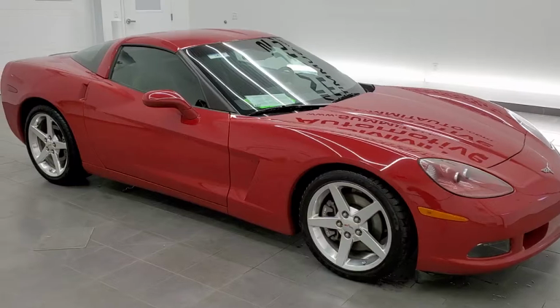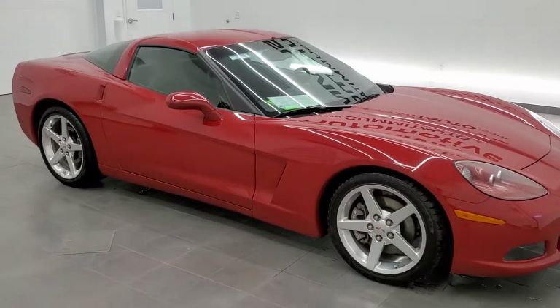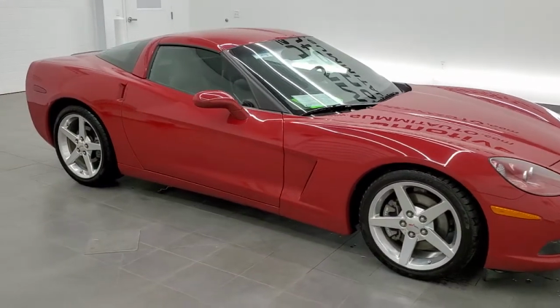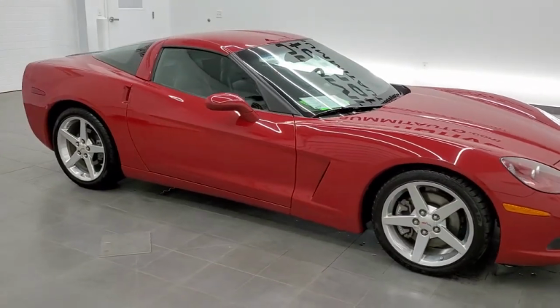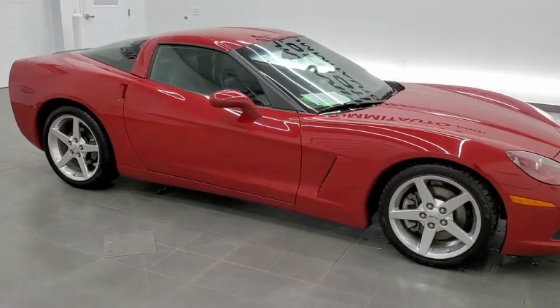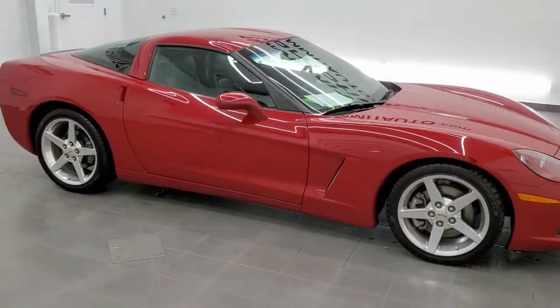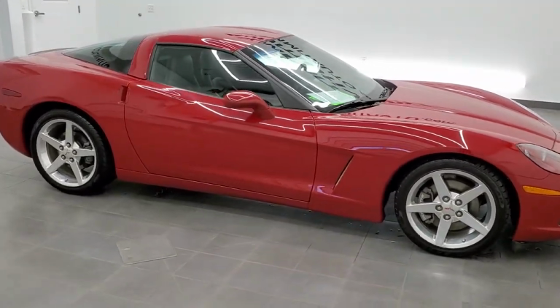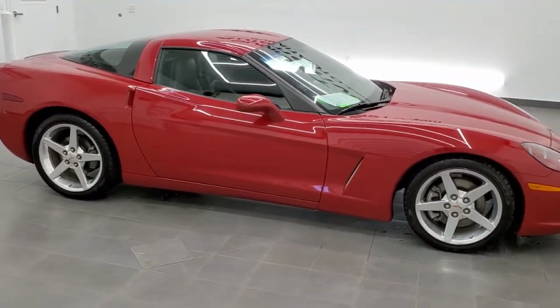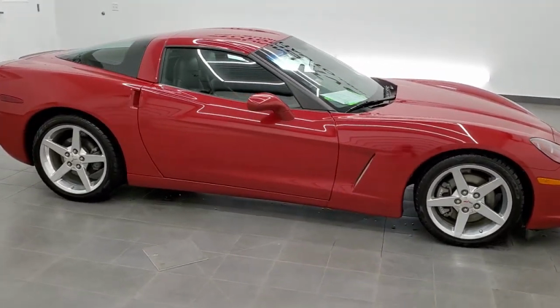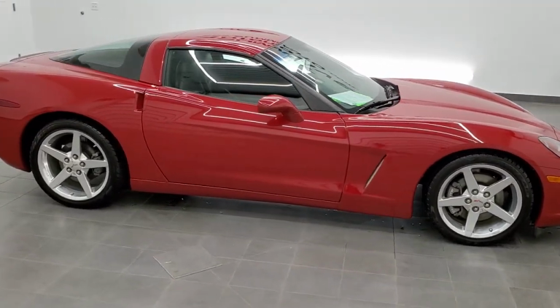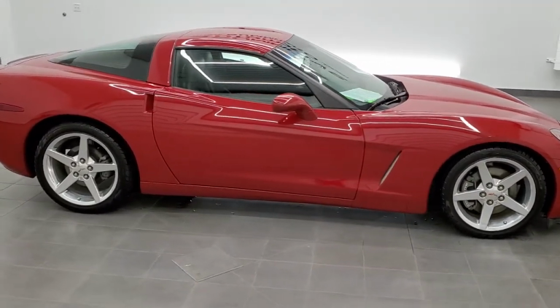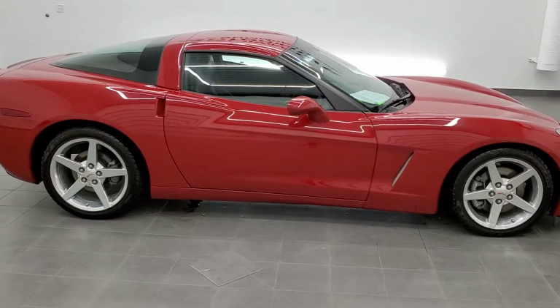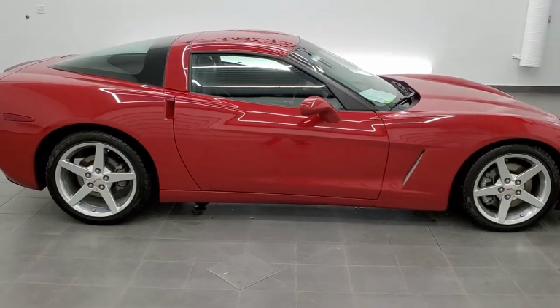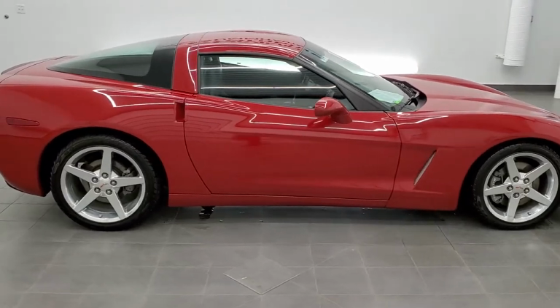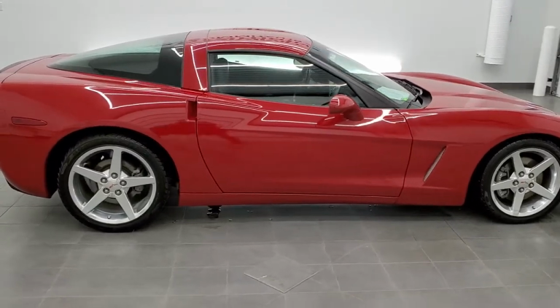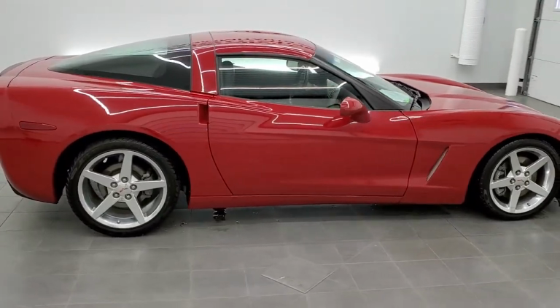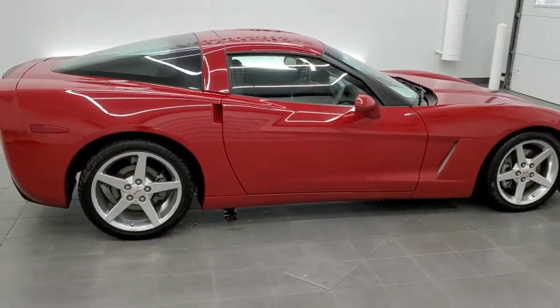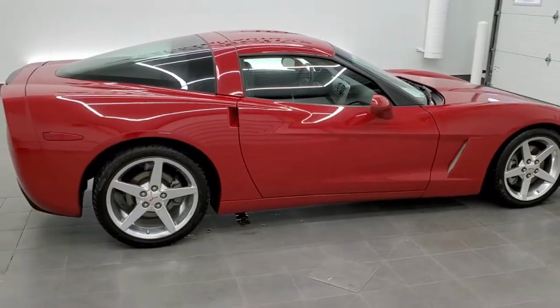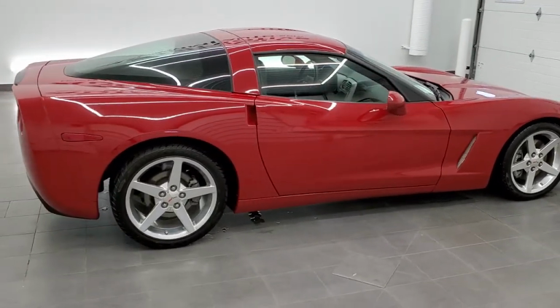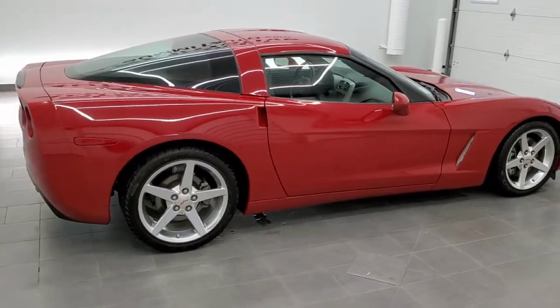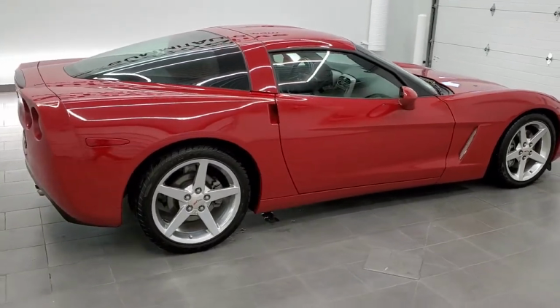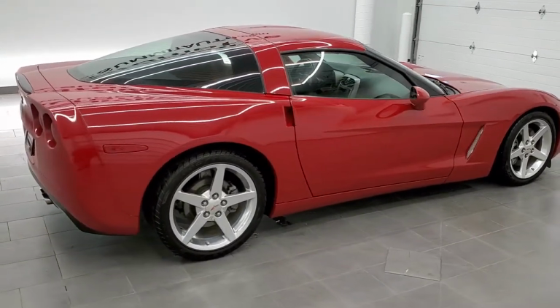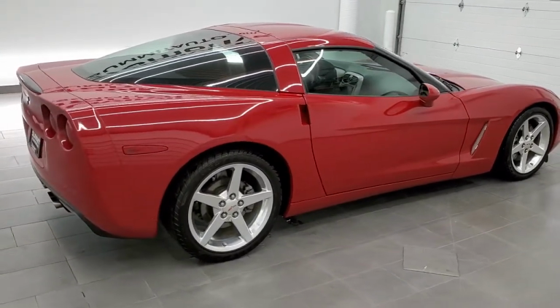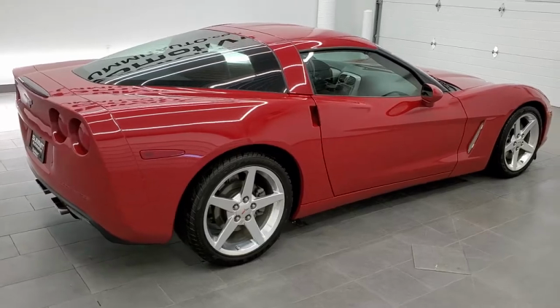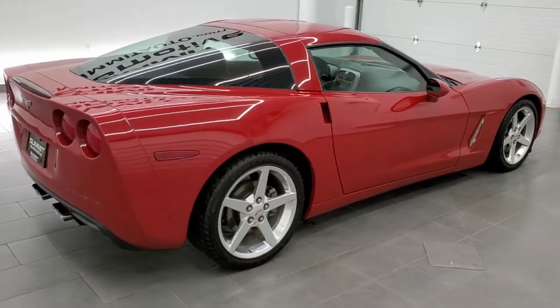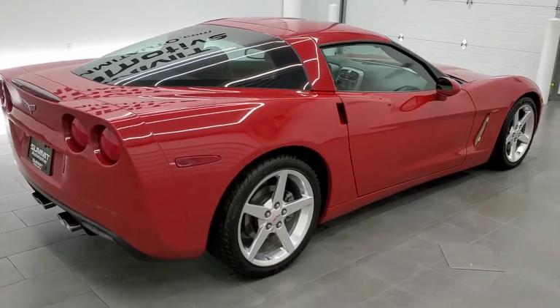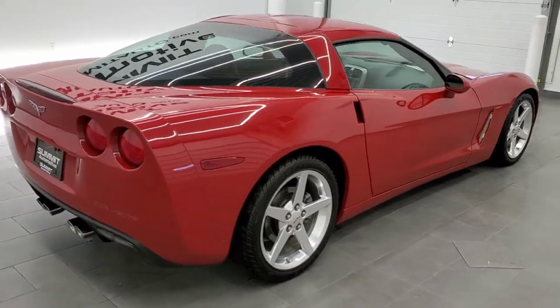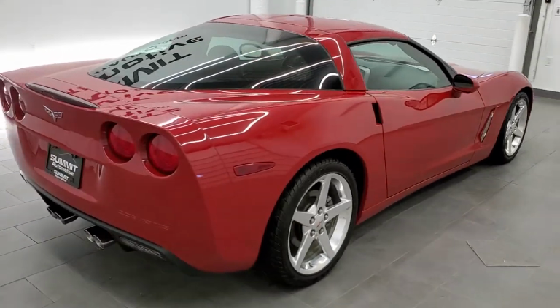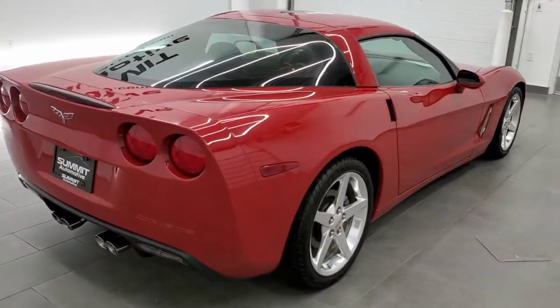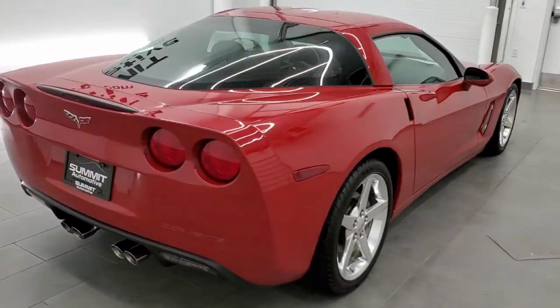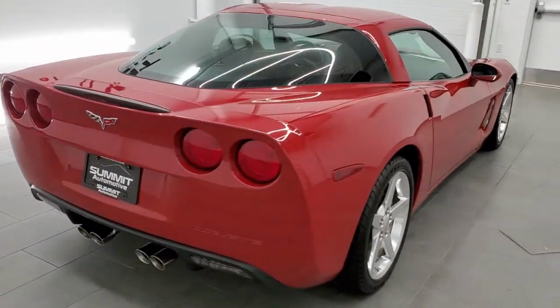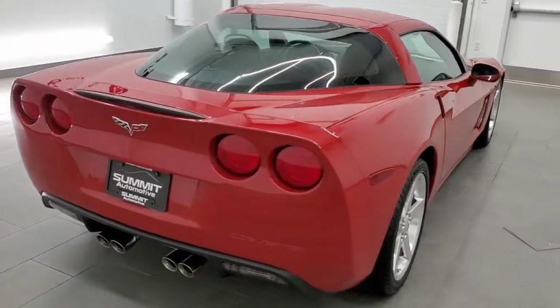This is stock number 11577Z. We are here at Summit Automotive in Vondelac, Wisconsin, your new and used sports car headquarters. Today we are checking out this super clean 2005 Chevy Corvette.